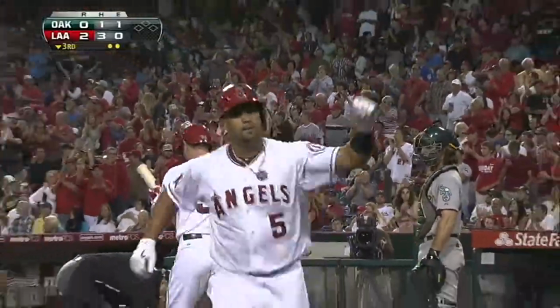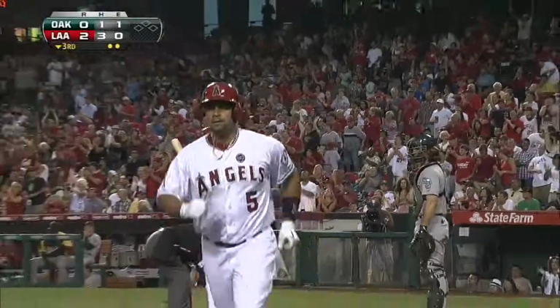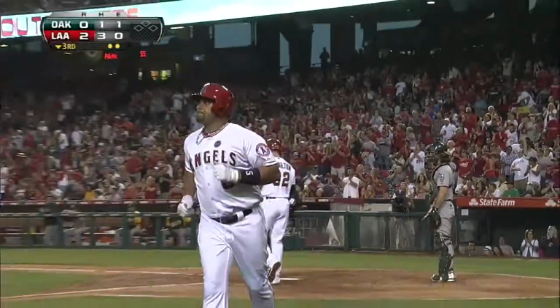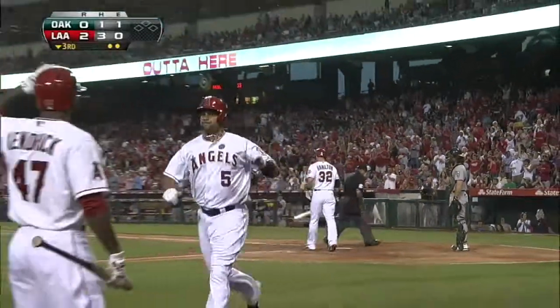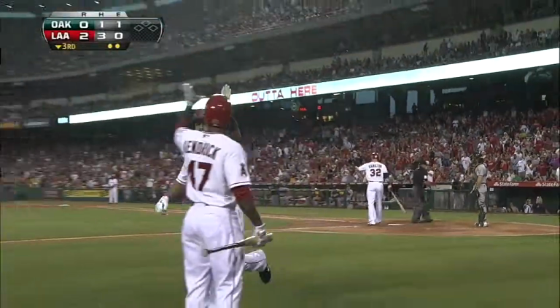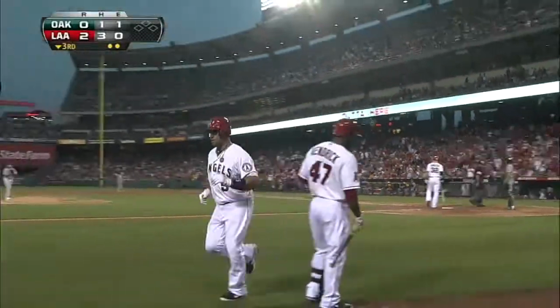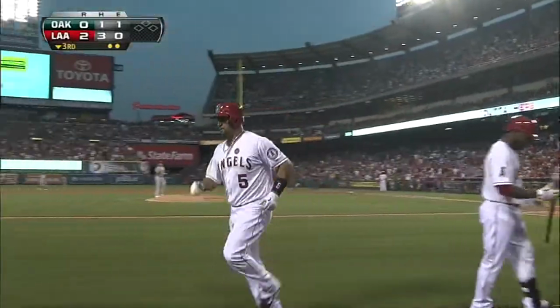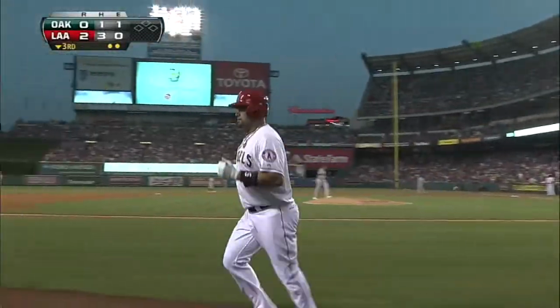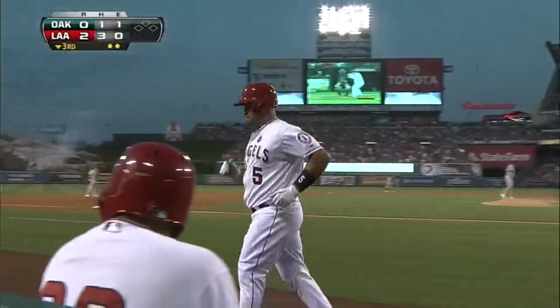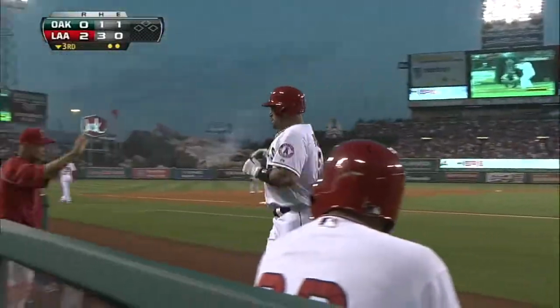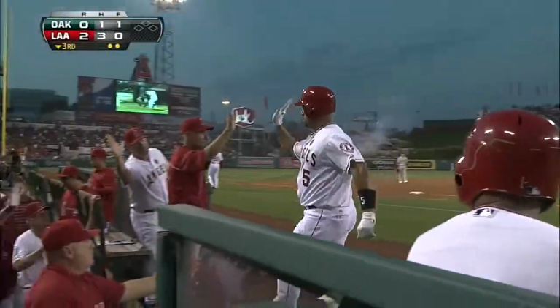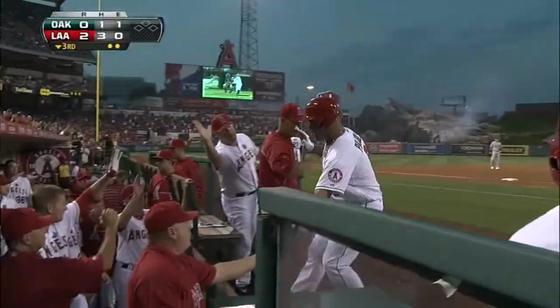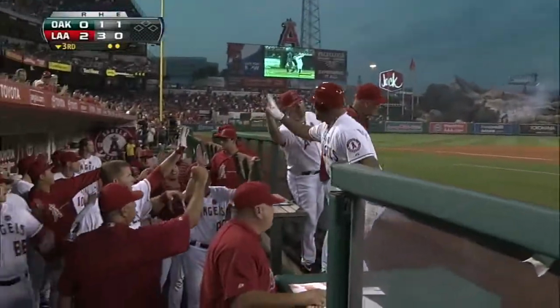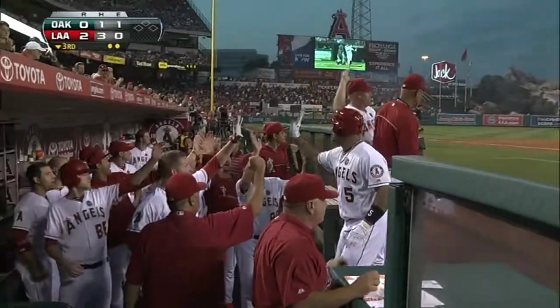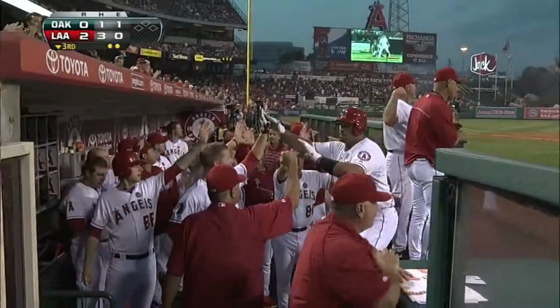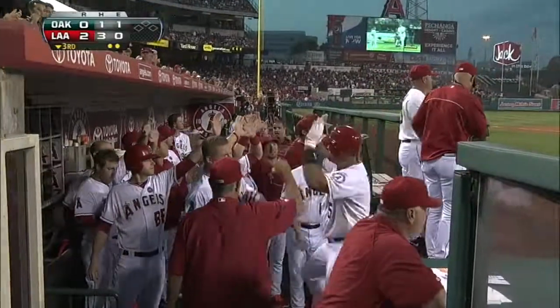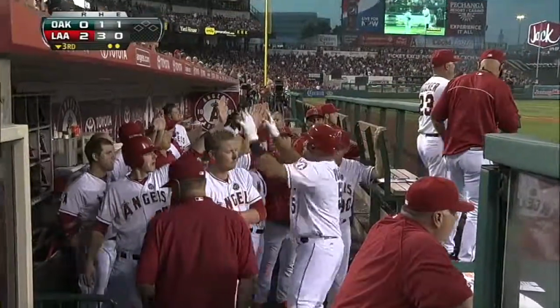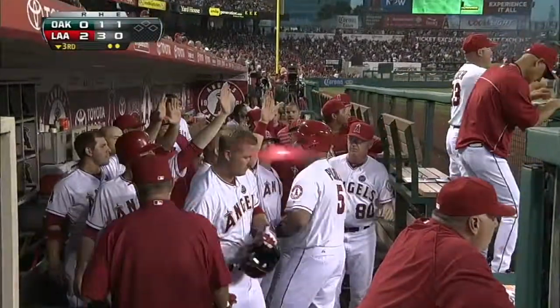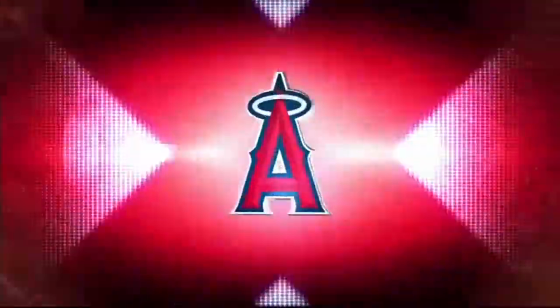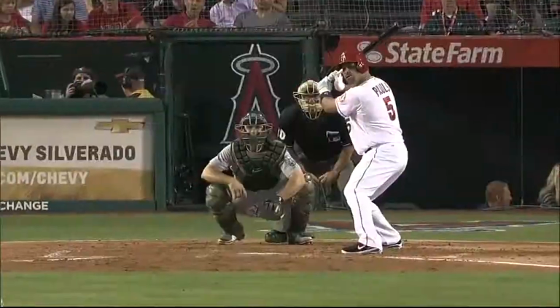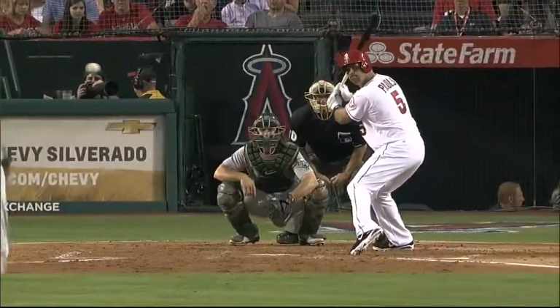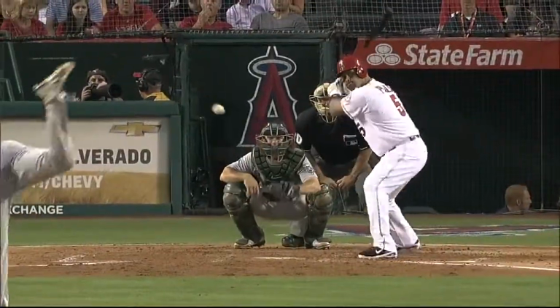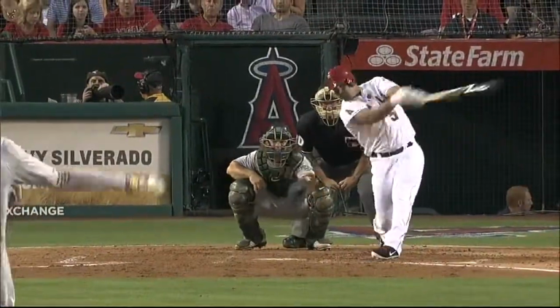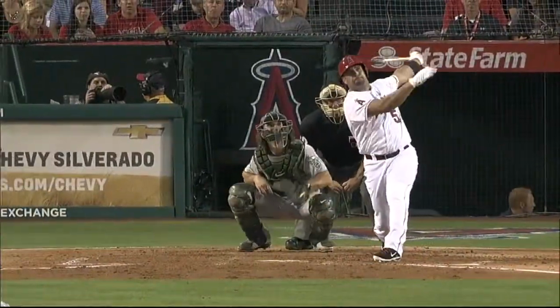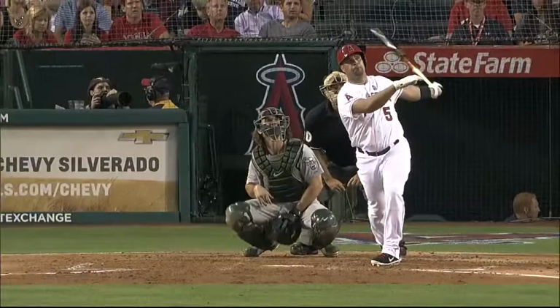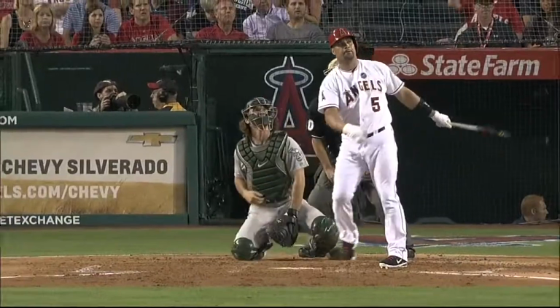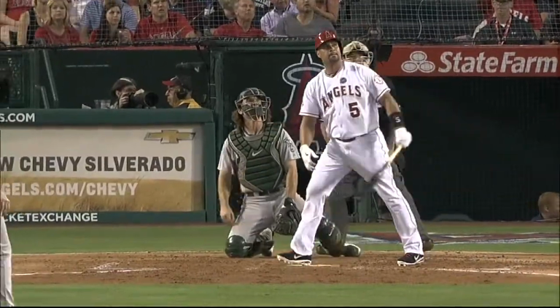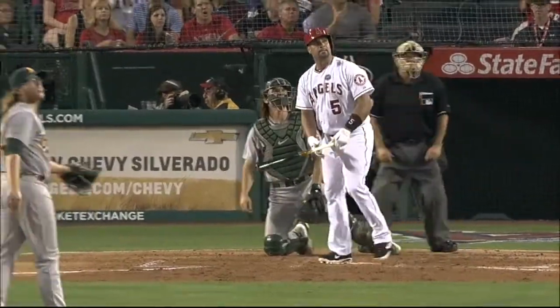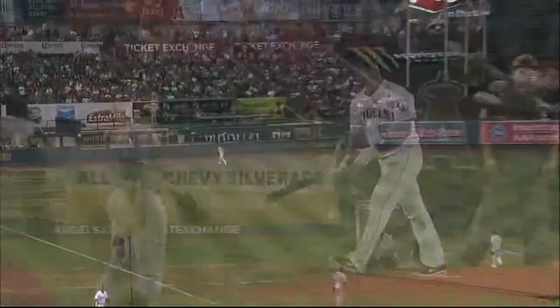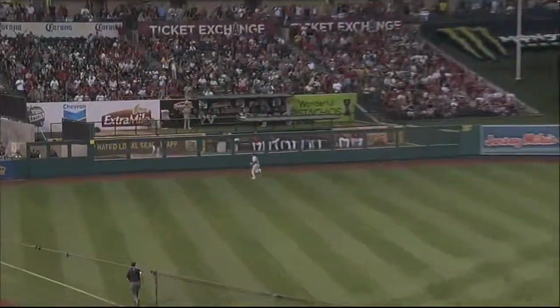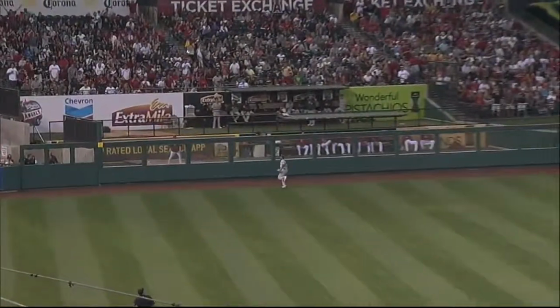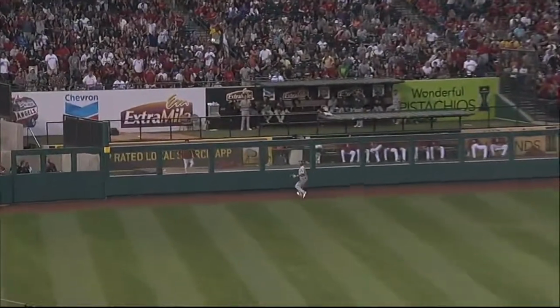Now Poole jumps on that breaking pitch. As for the first — well, Chris Young ran that one down in the first inning. This breaking ball spun over the middle part of the plate; Poole does not miss that one.